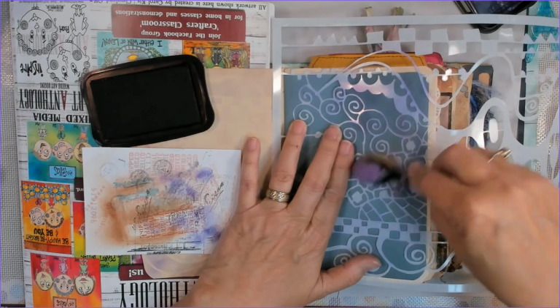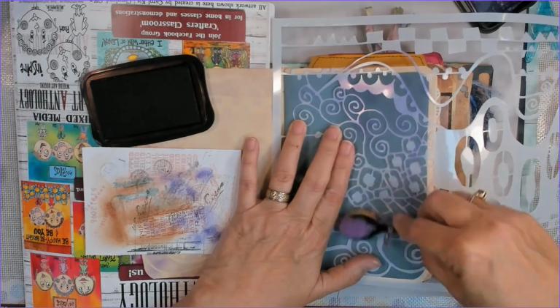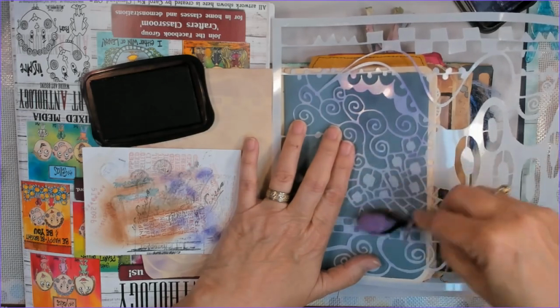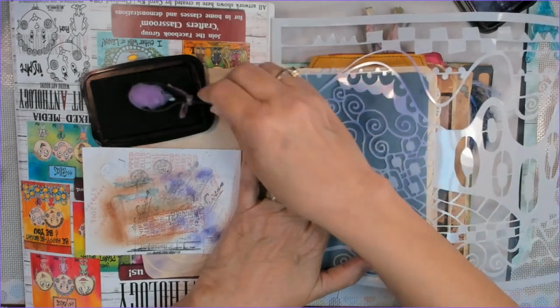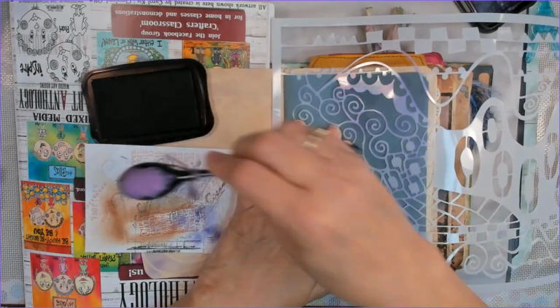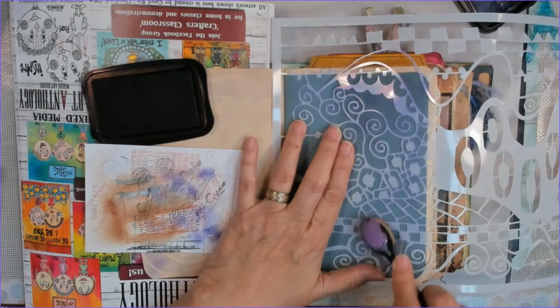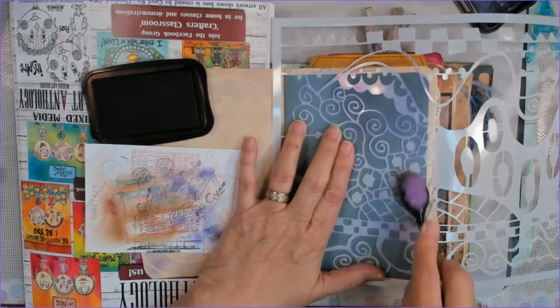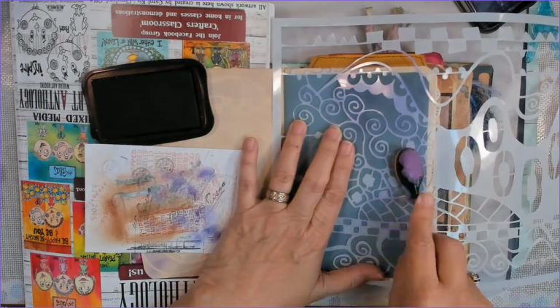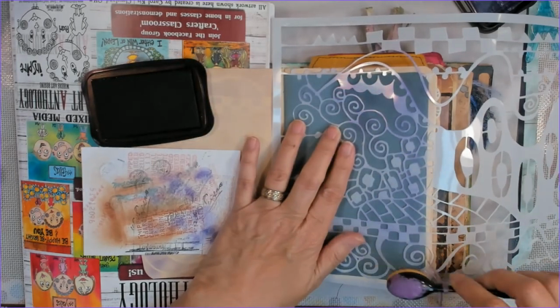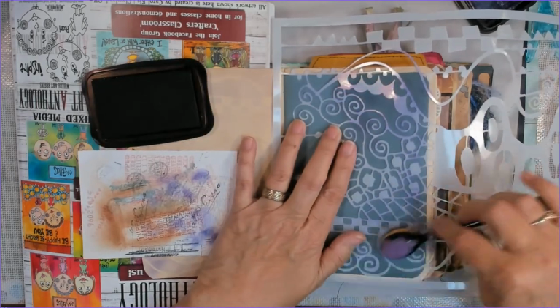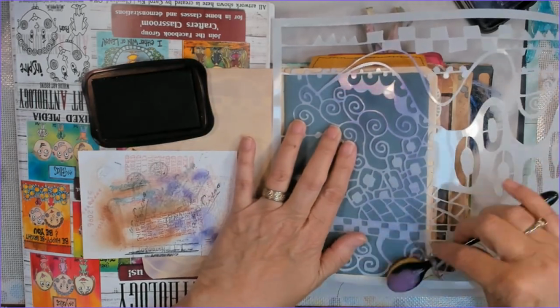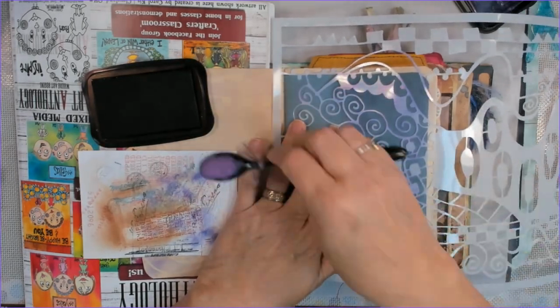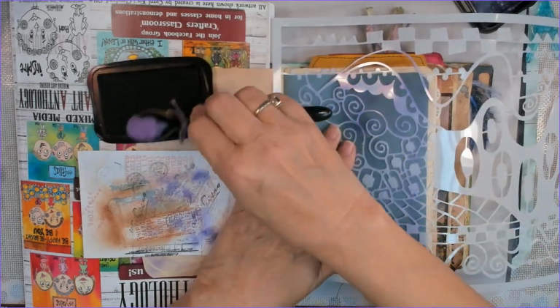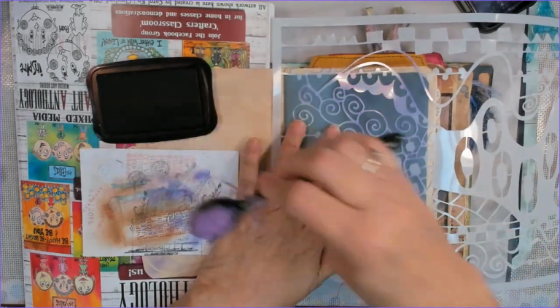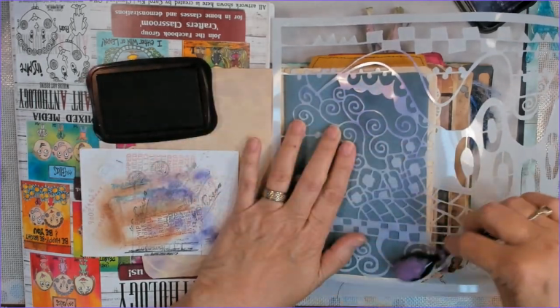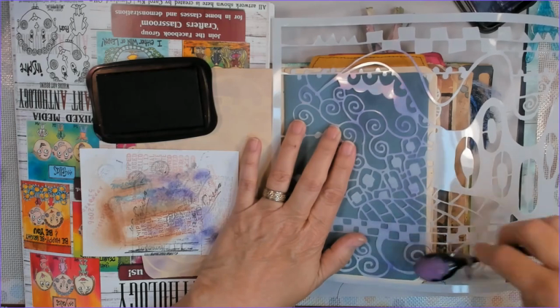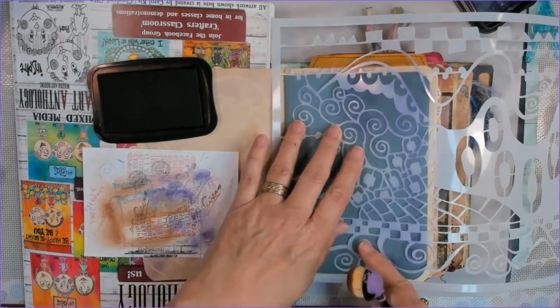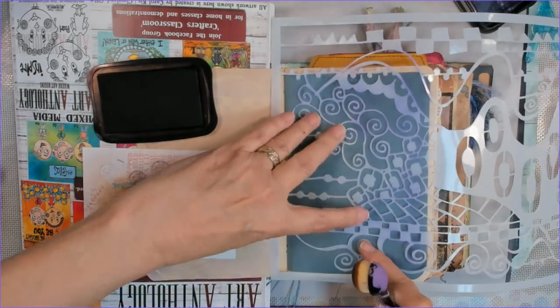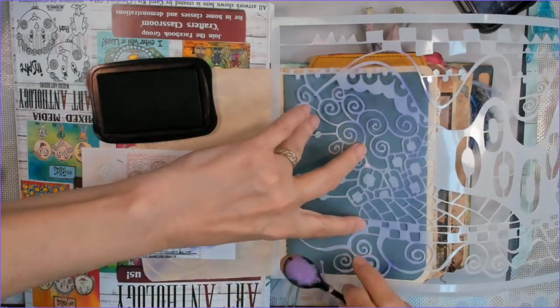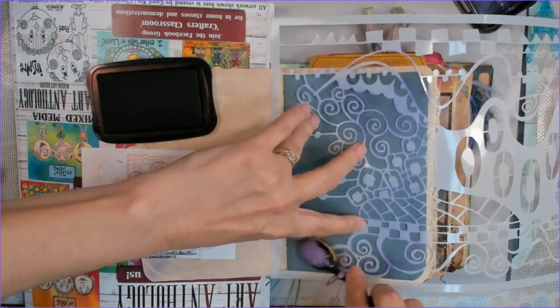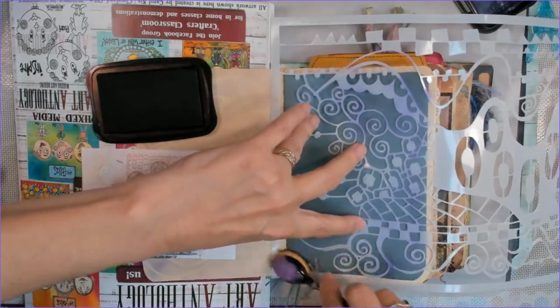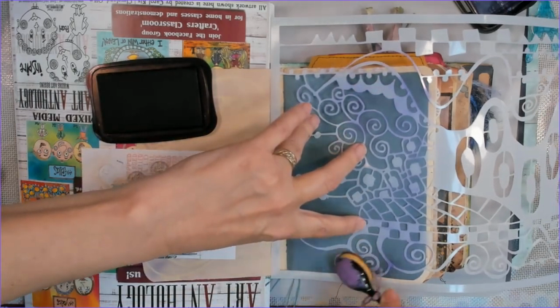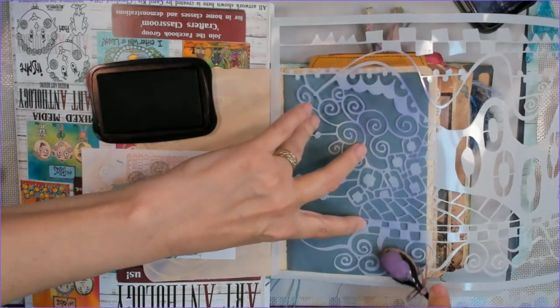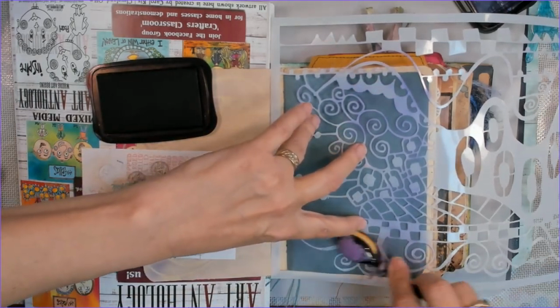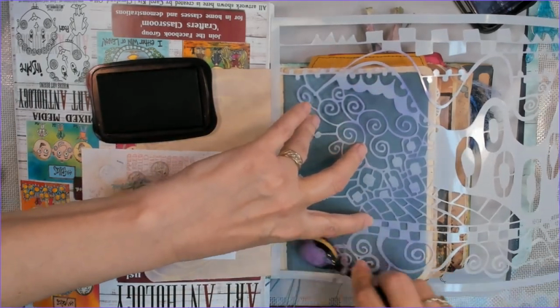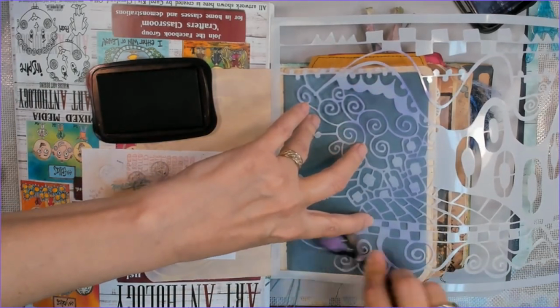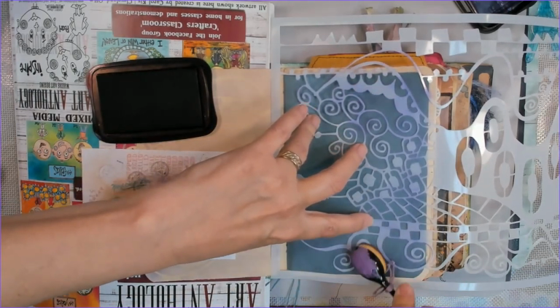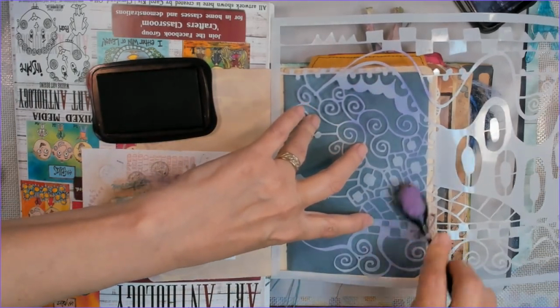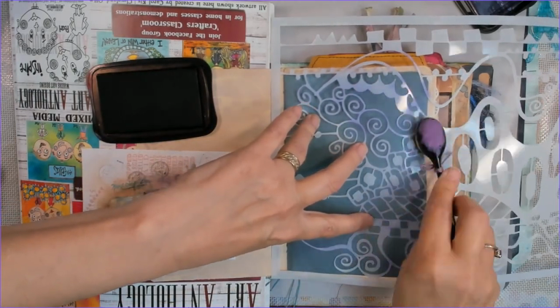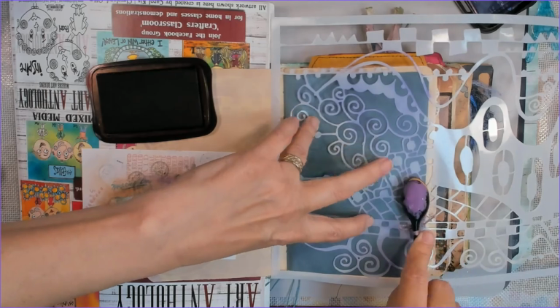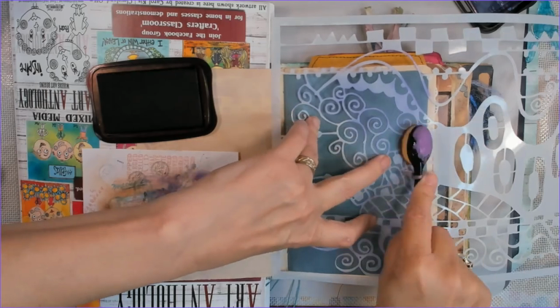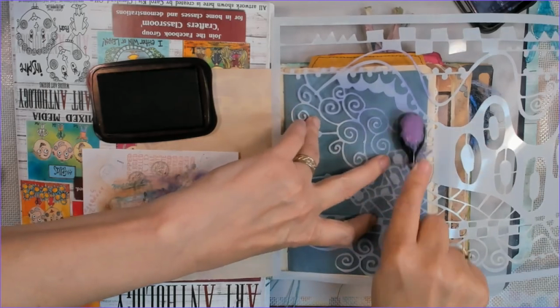Okay — layered elements, paperclips, charms, tabs, stamping, painting, stenciling — whatever we want to do.